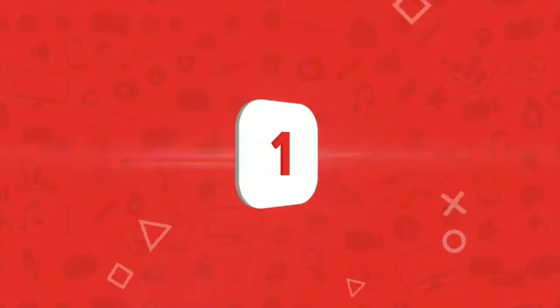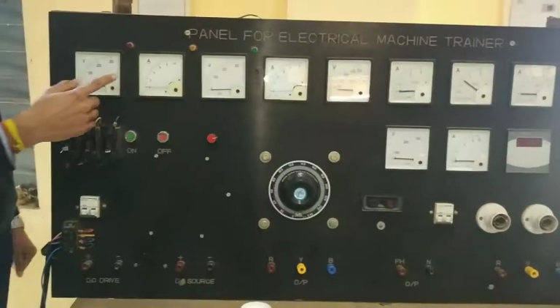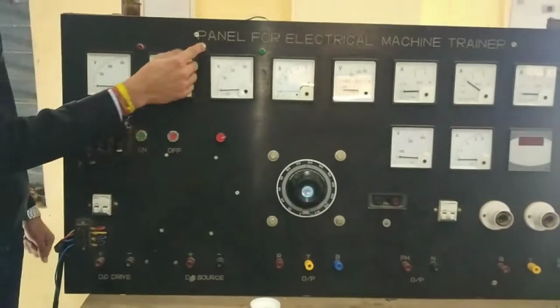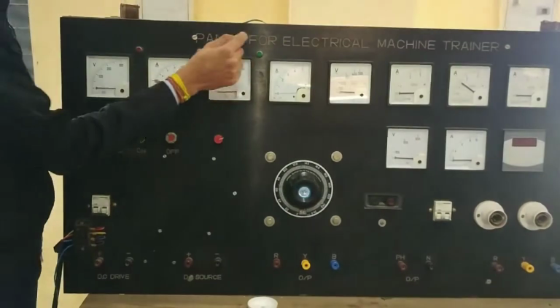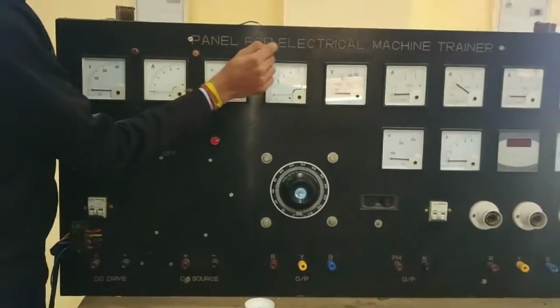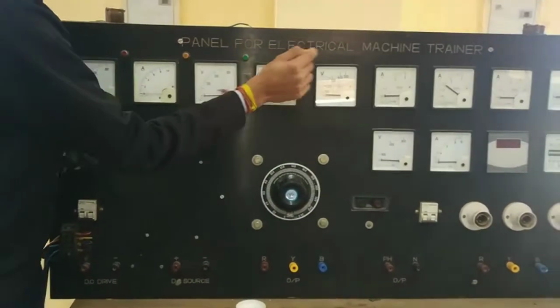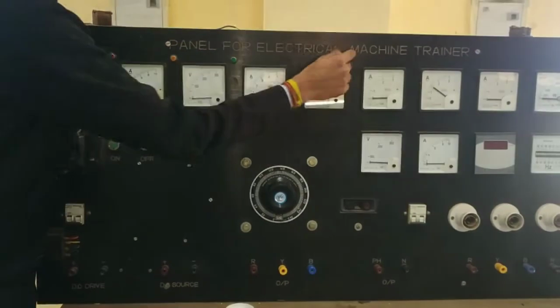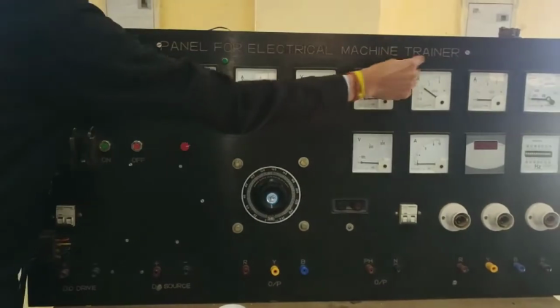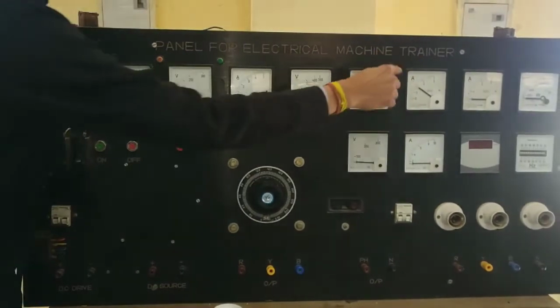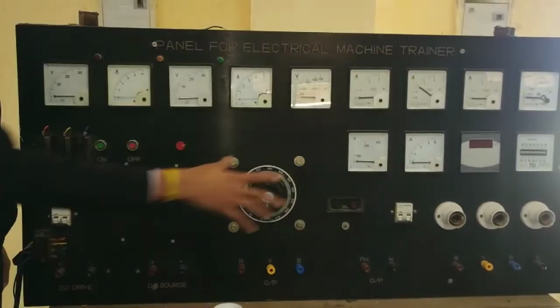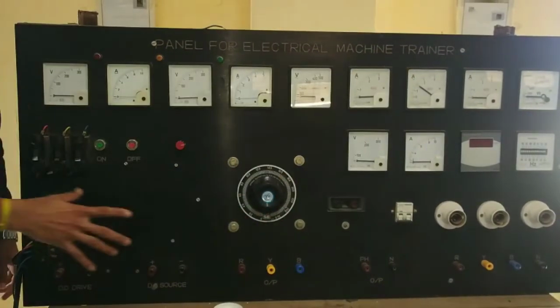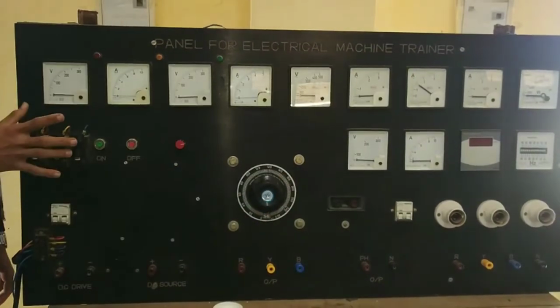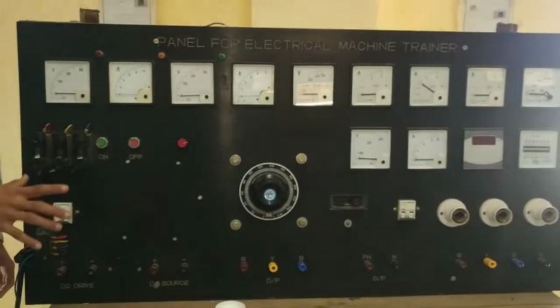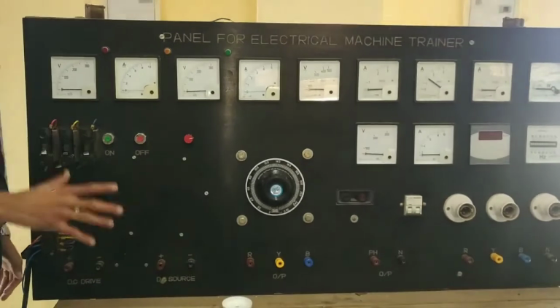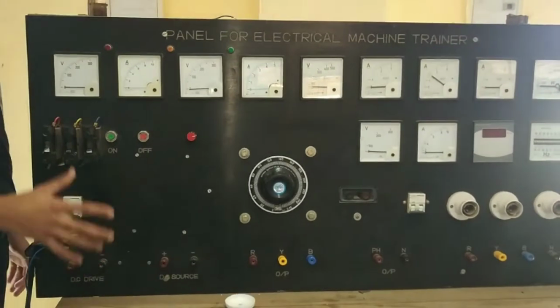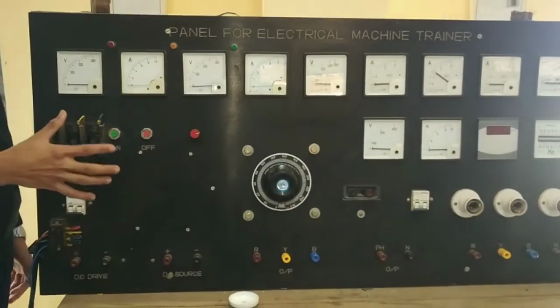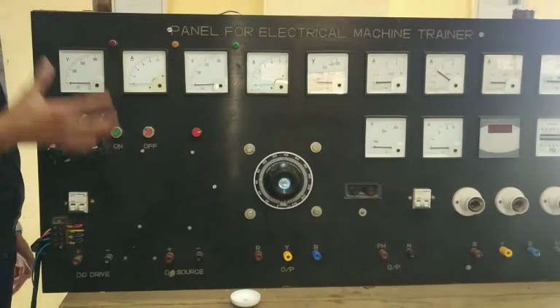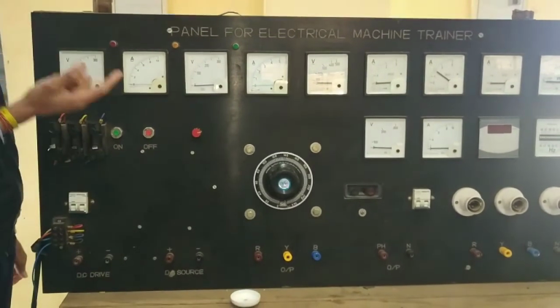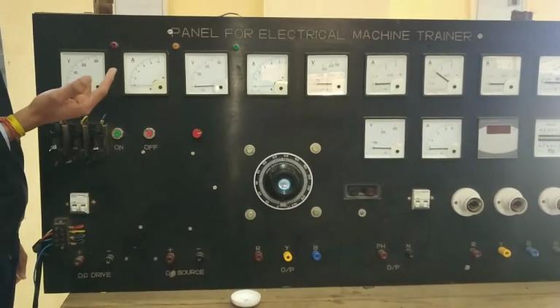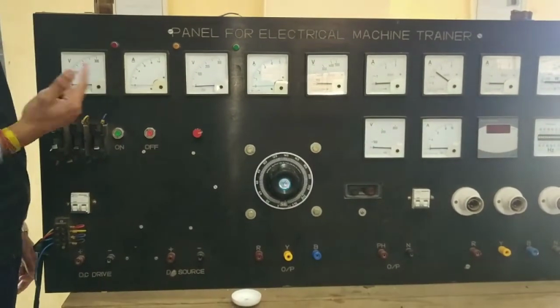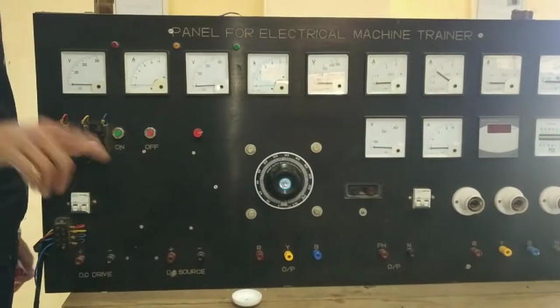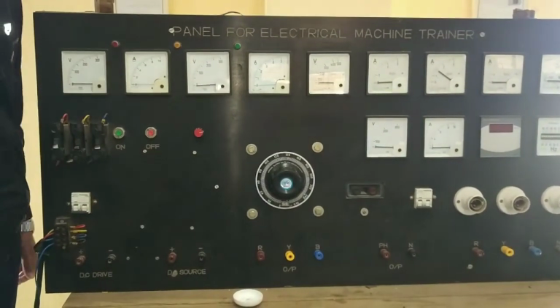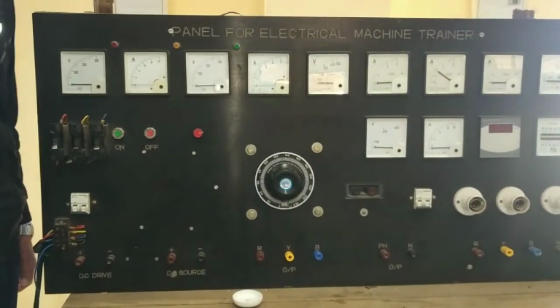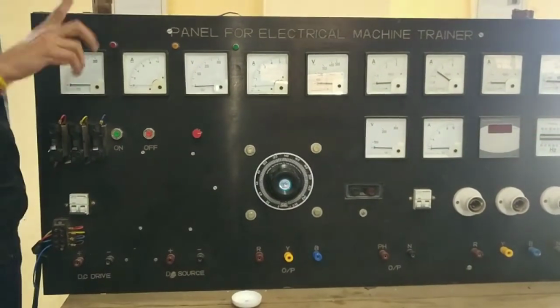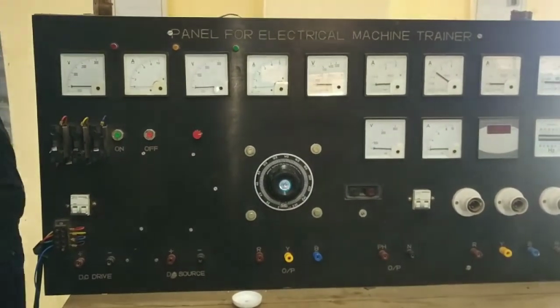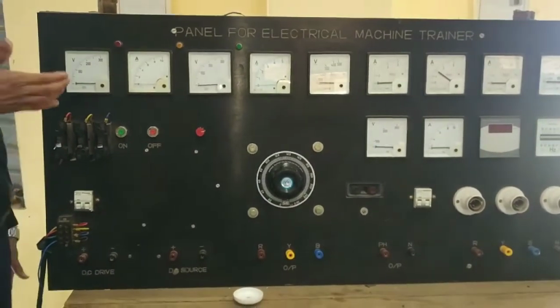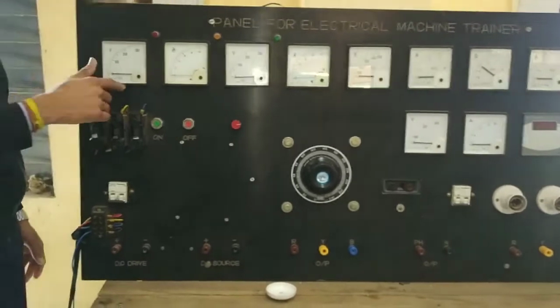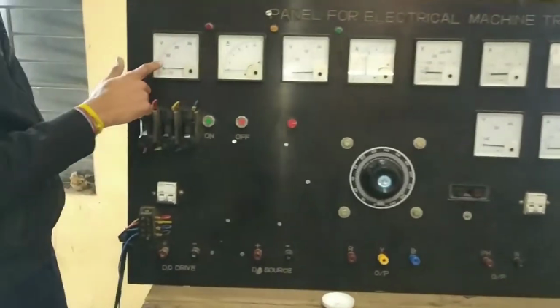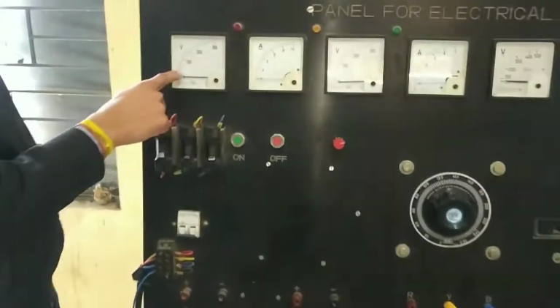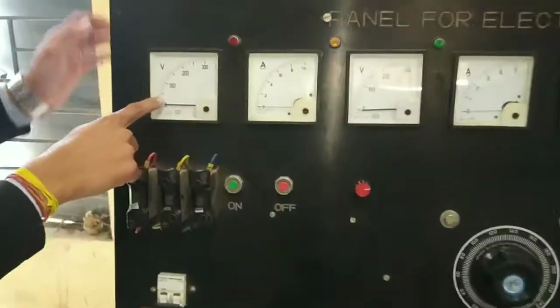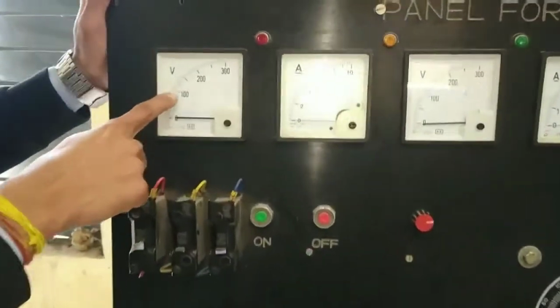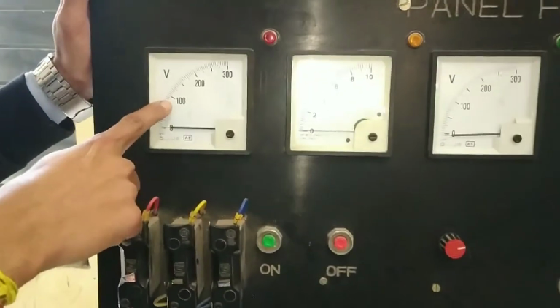This is a panel for electrical machine trainer, which we have to understand. First of all, this is a volt meter.